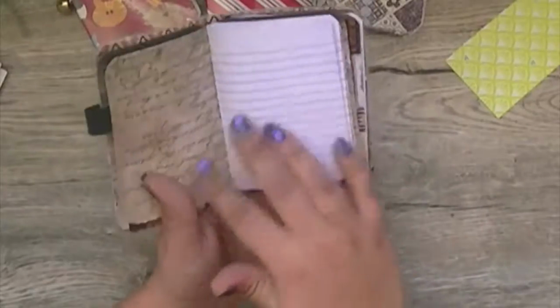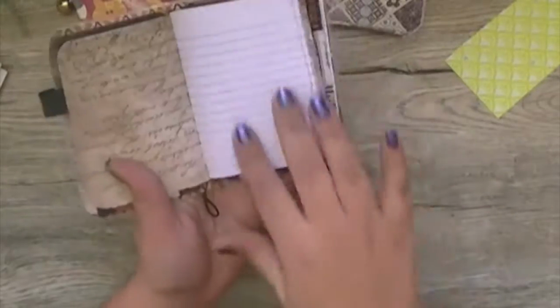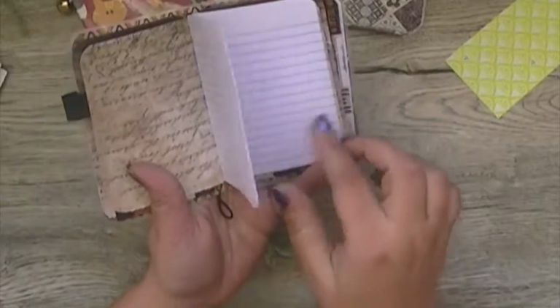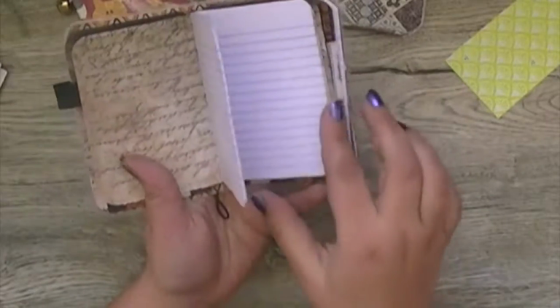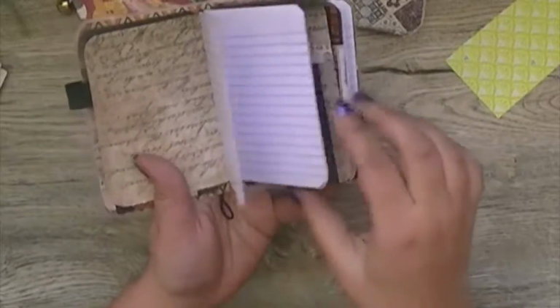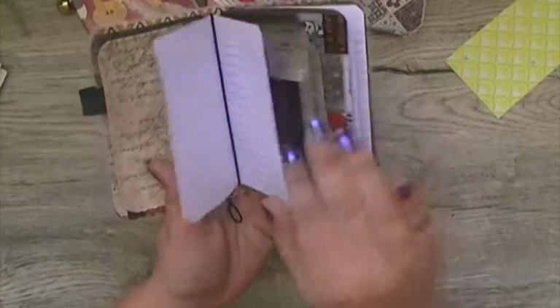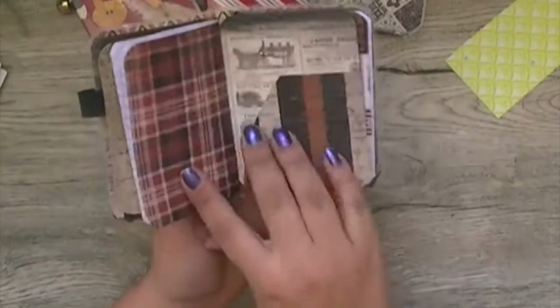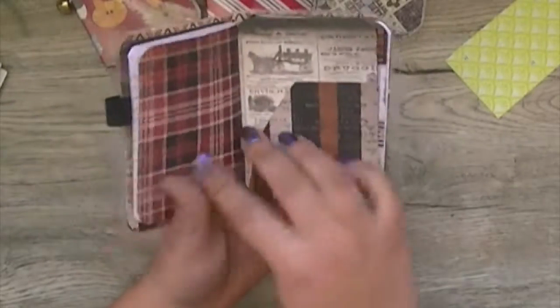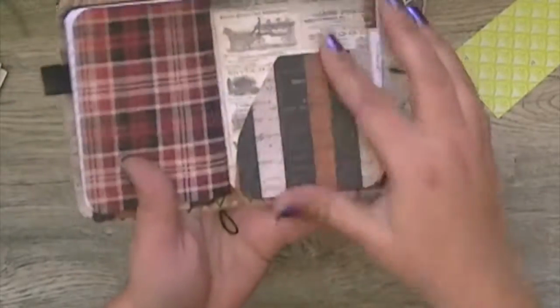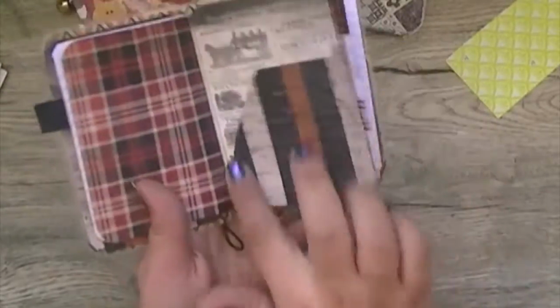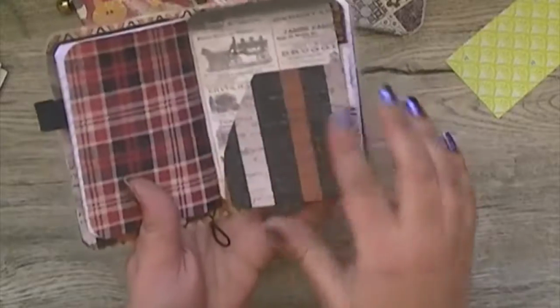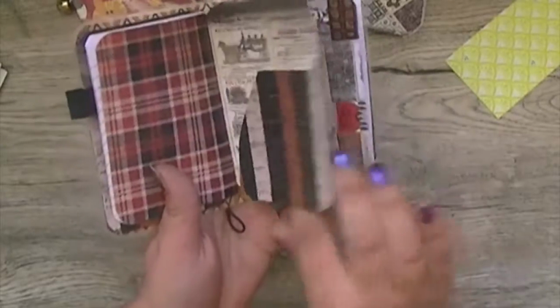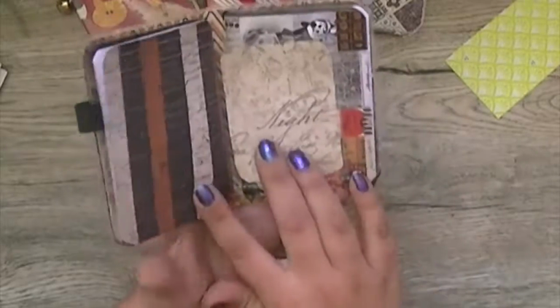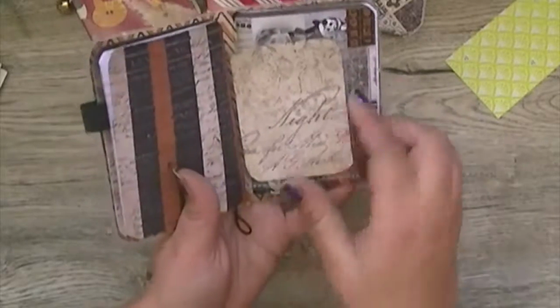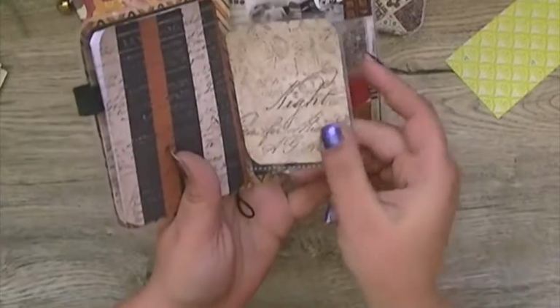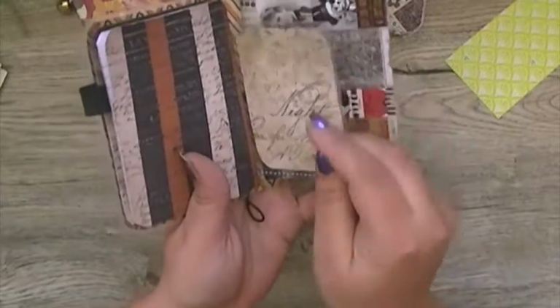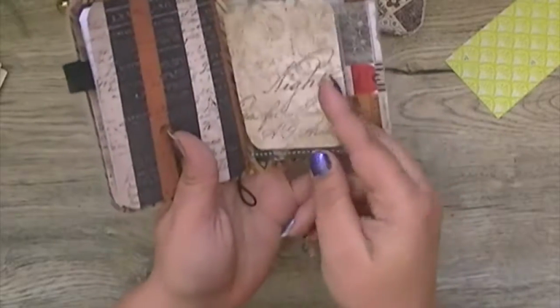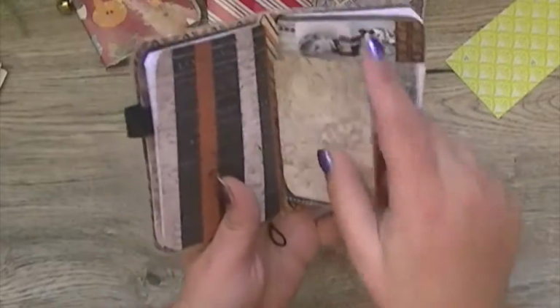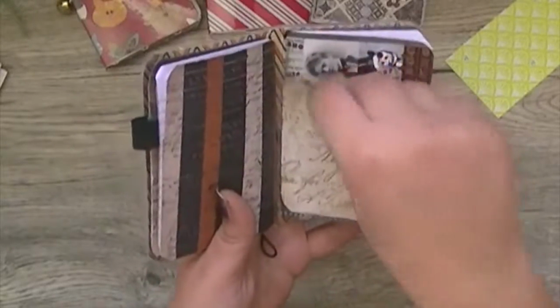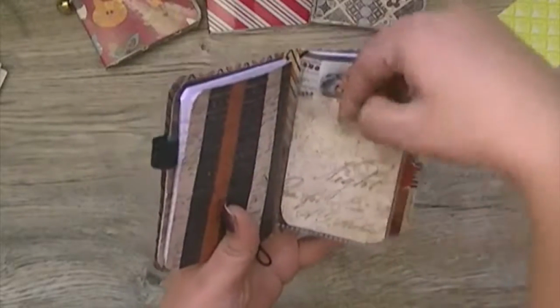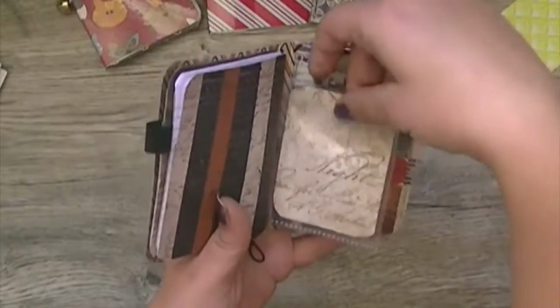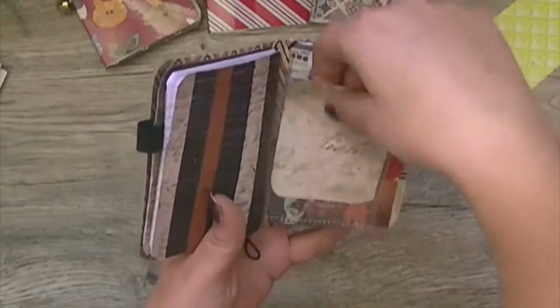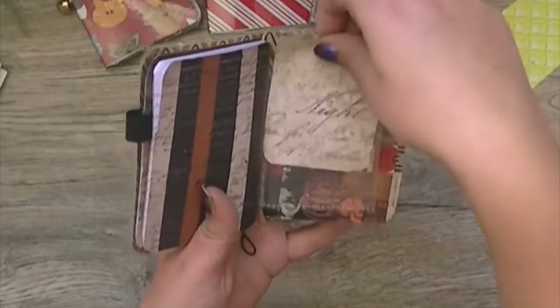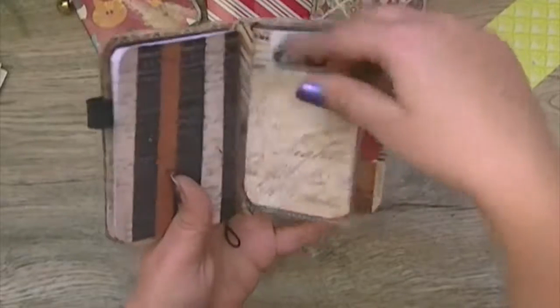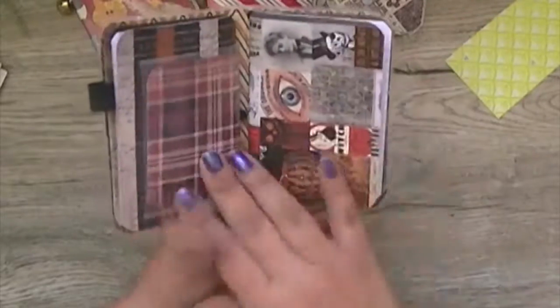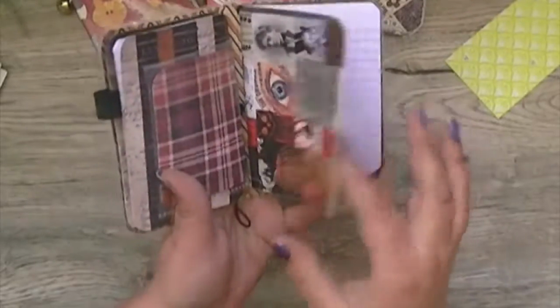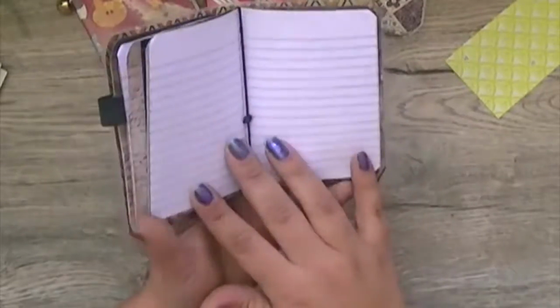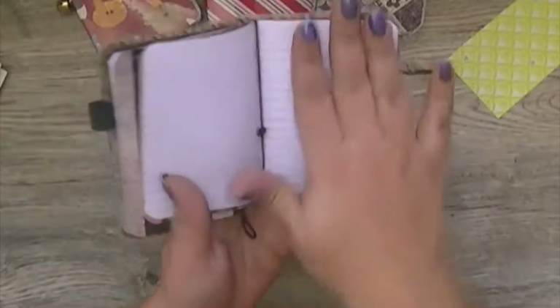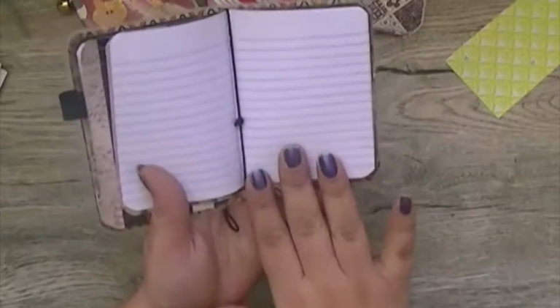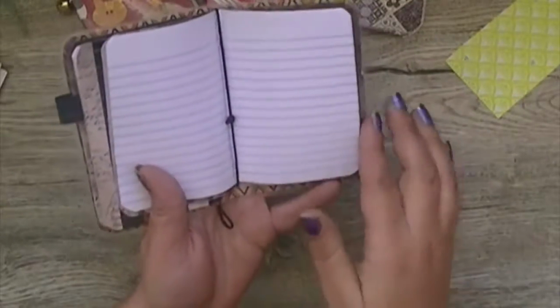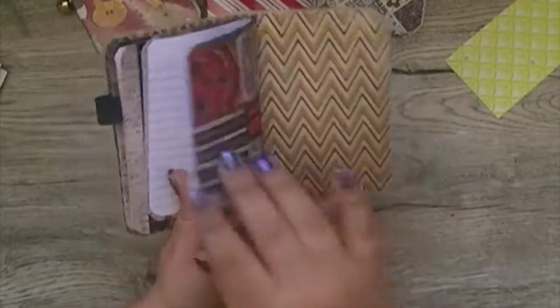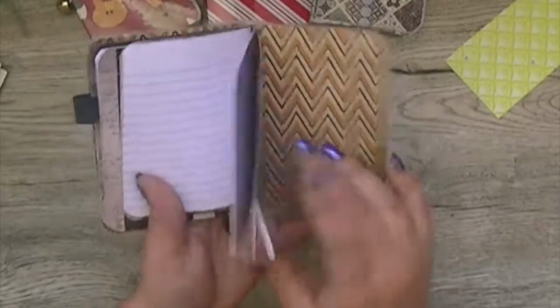You have some lined paper, and then the other side of the pocket folder. The other side of the clear pocket has another tag in it, and then you have another notebook with lined paper.